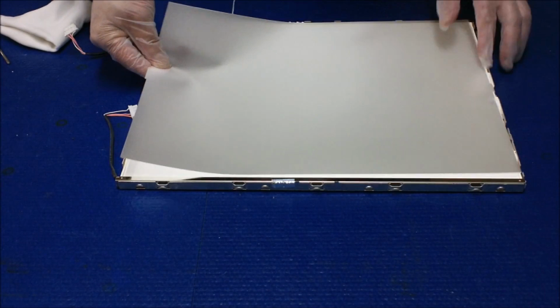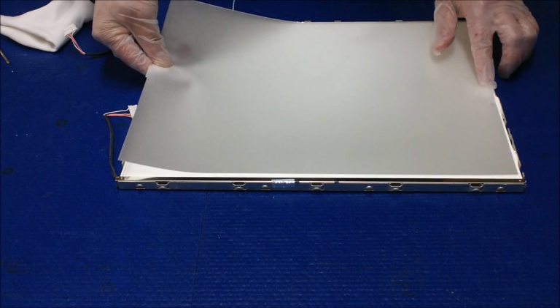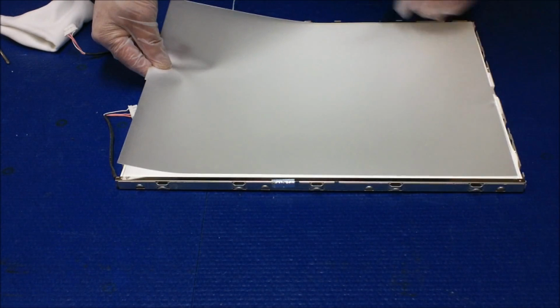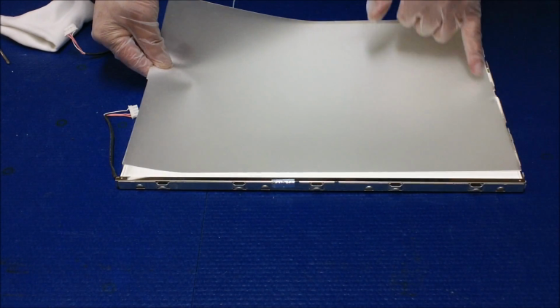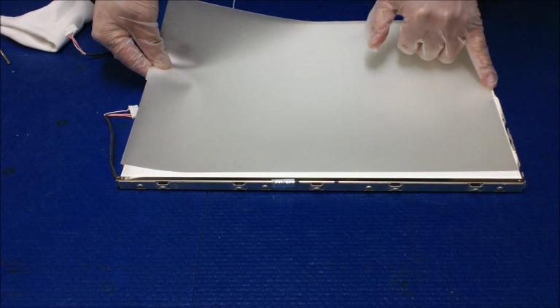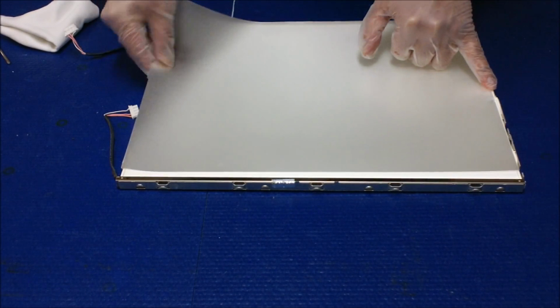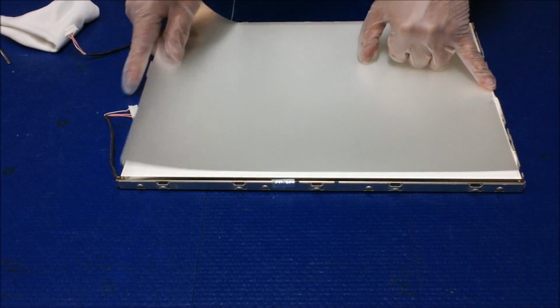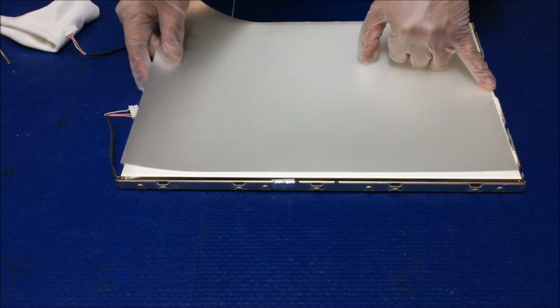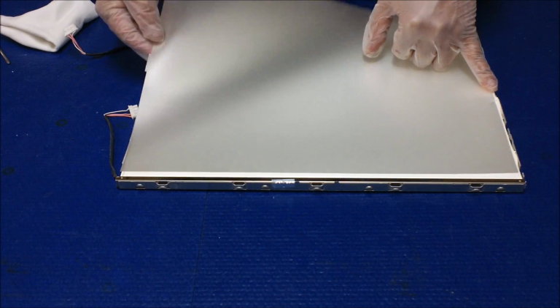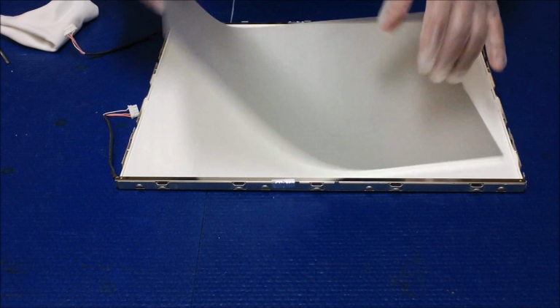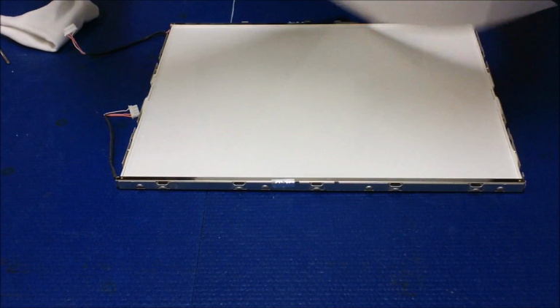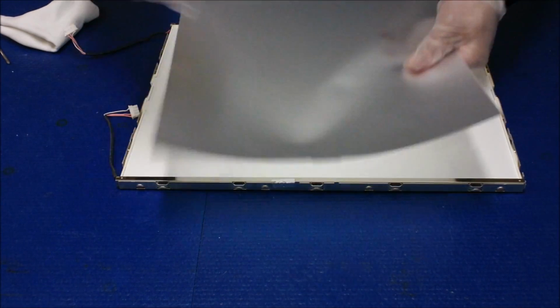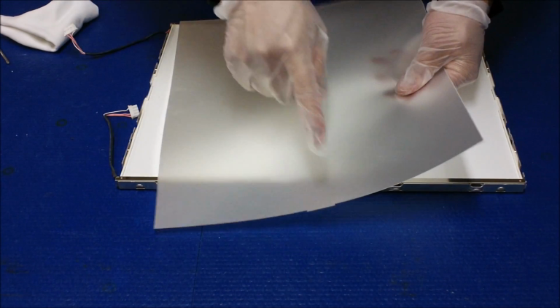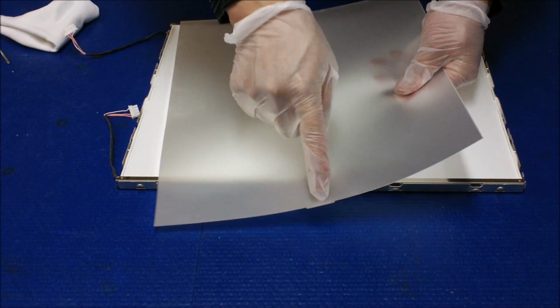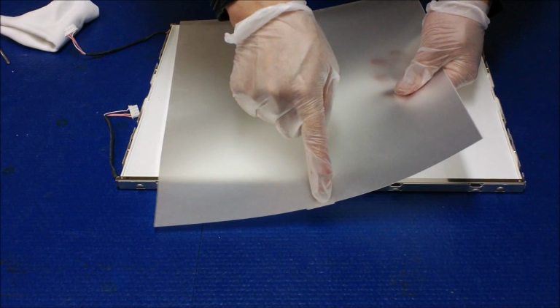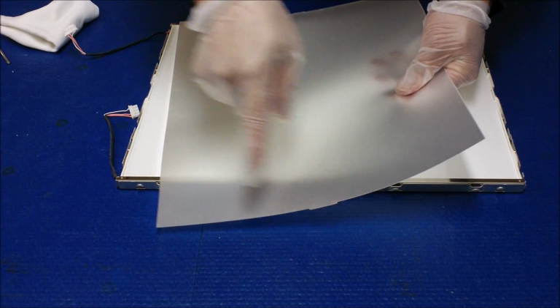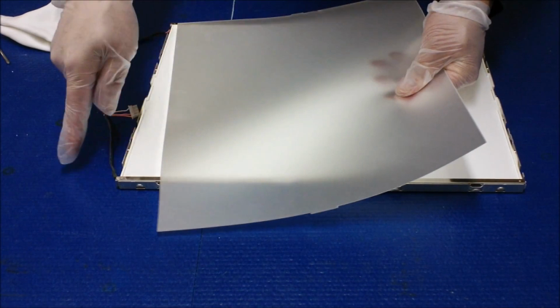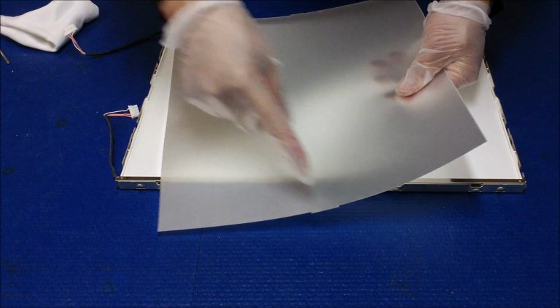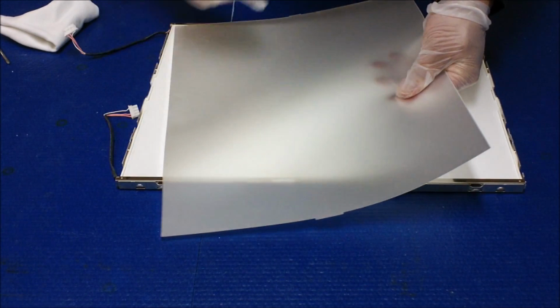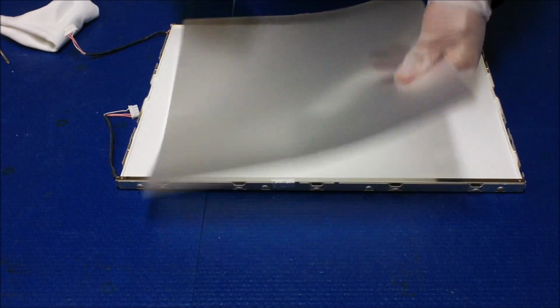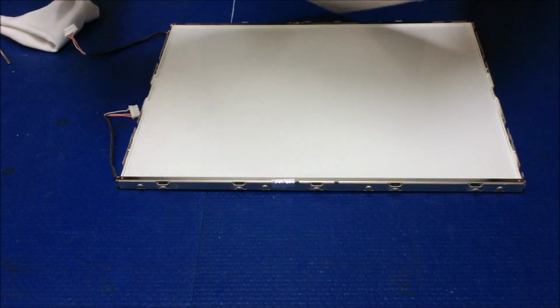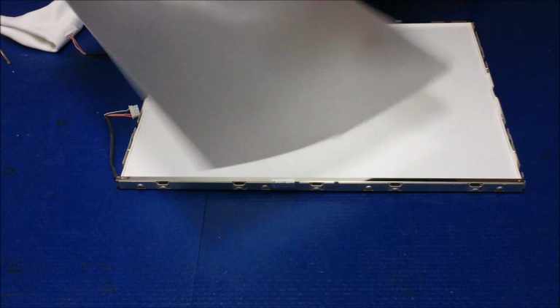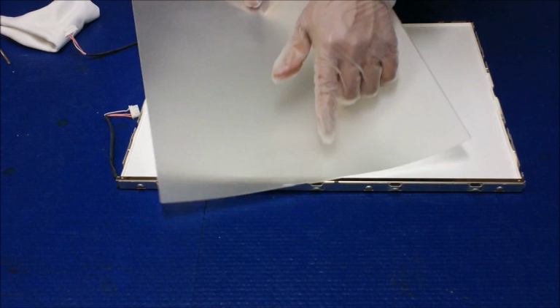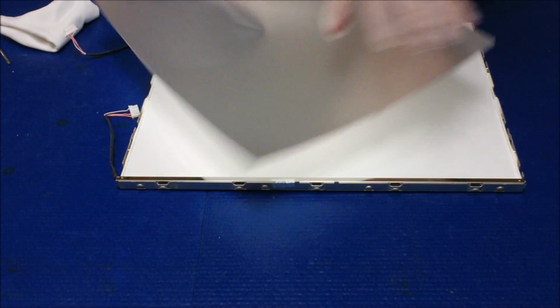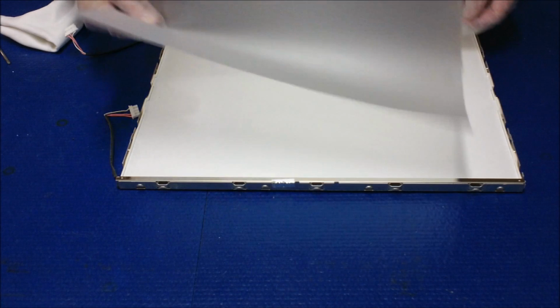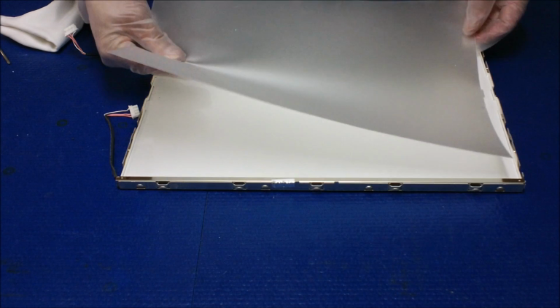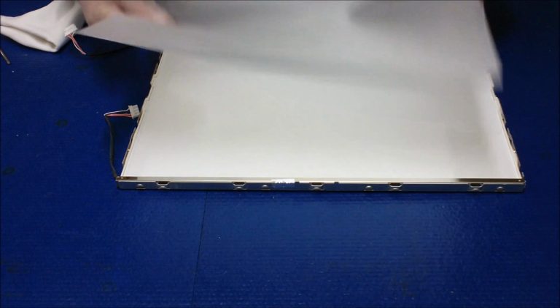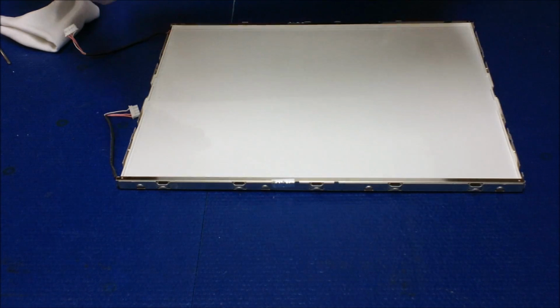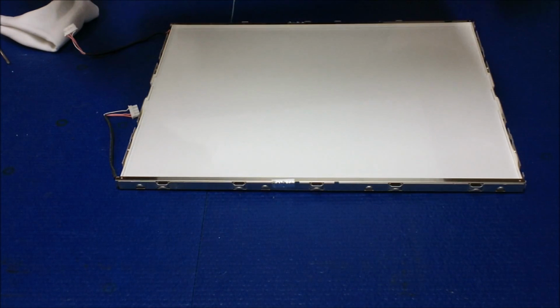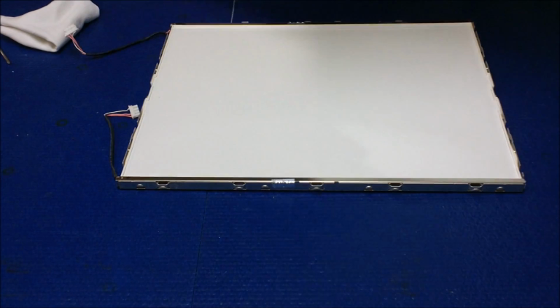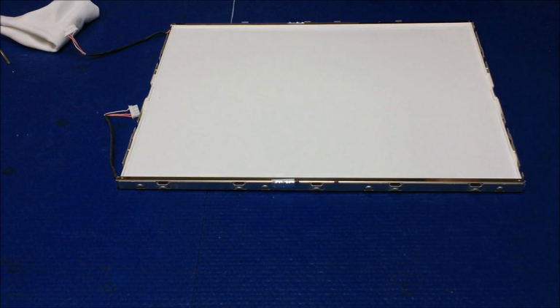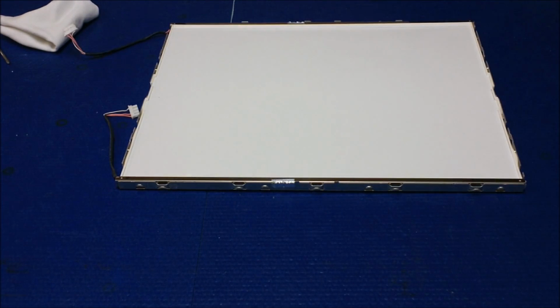Make sure it matches the marks on both sides. The right side is a little wider than the other side, and this one is a little bit narrower. So now we're going to set aside the diffusion sheet.